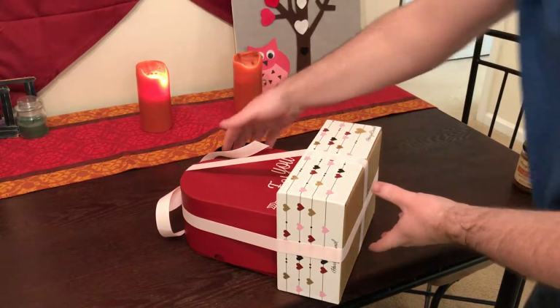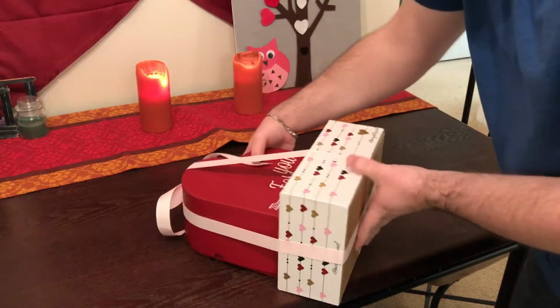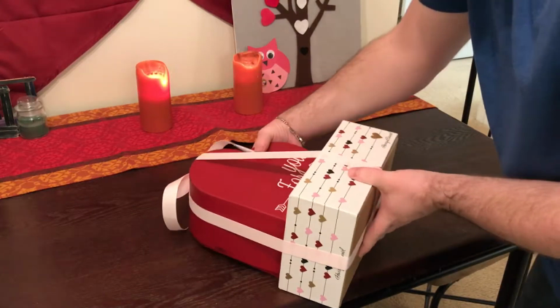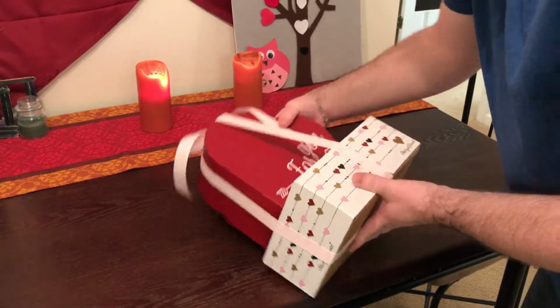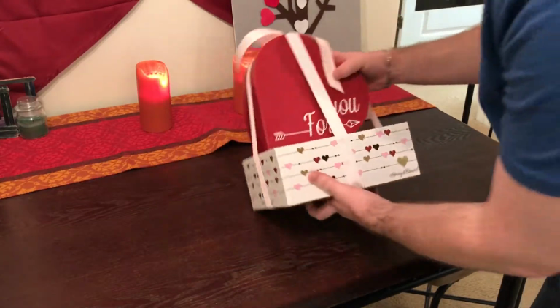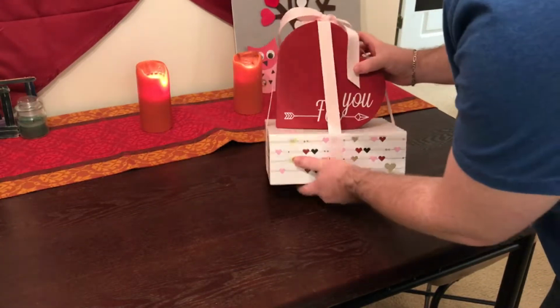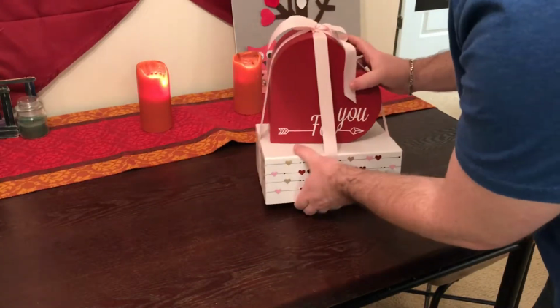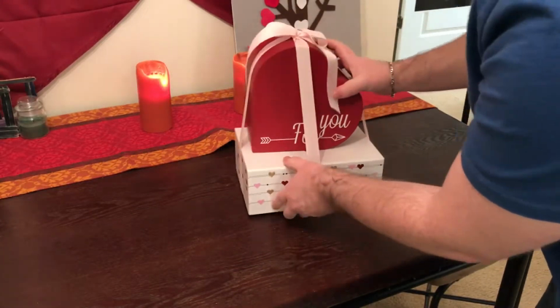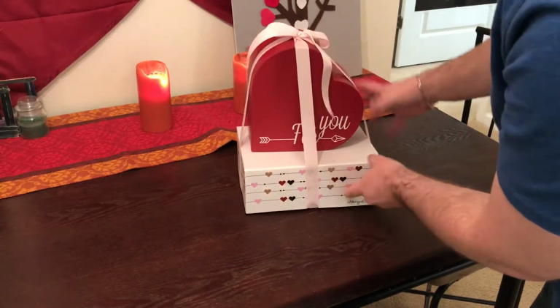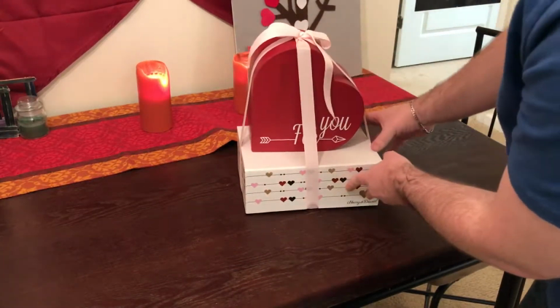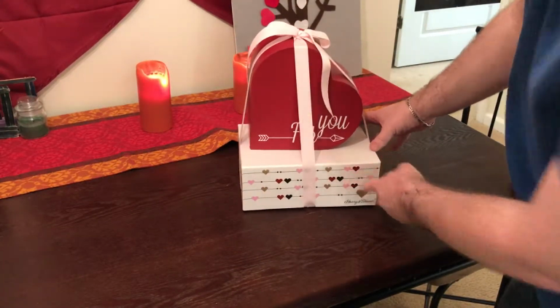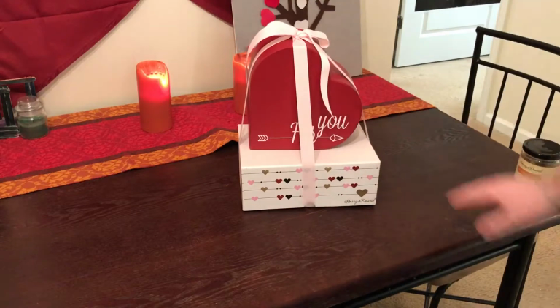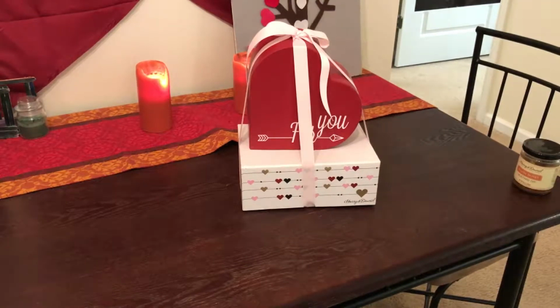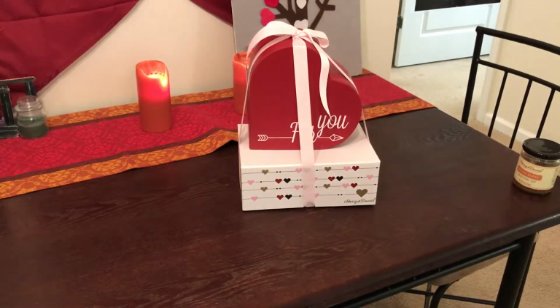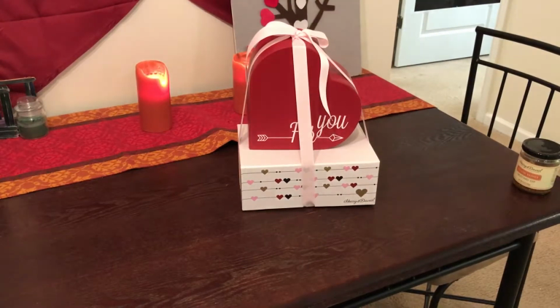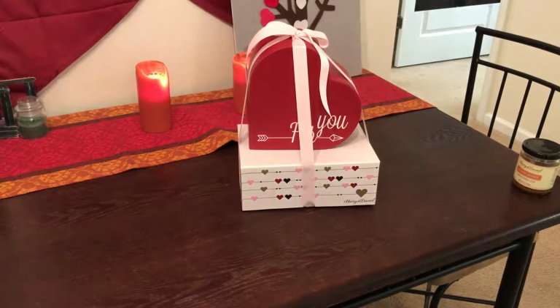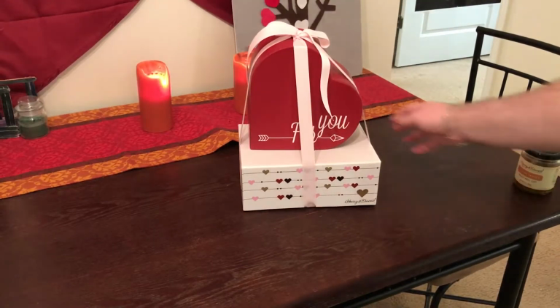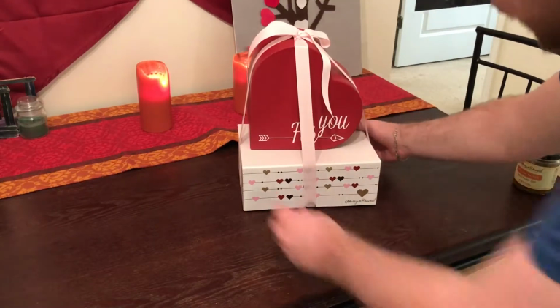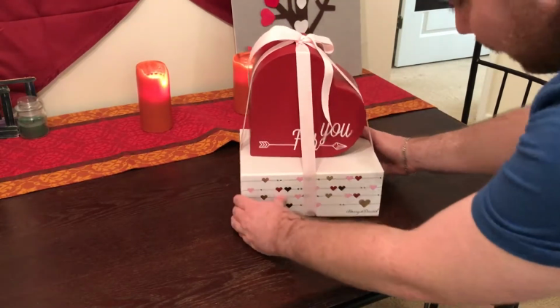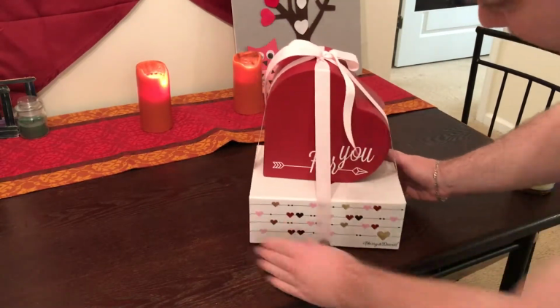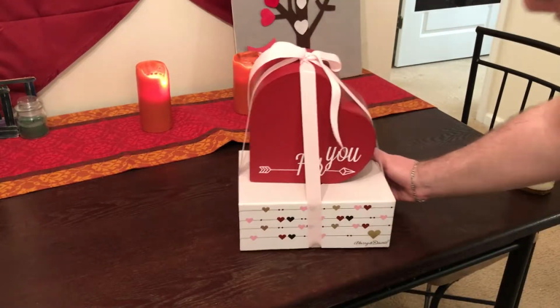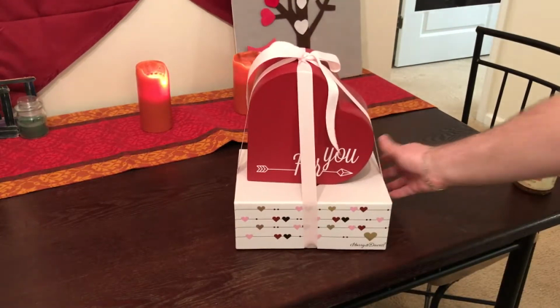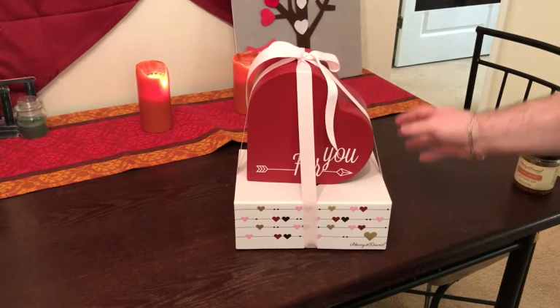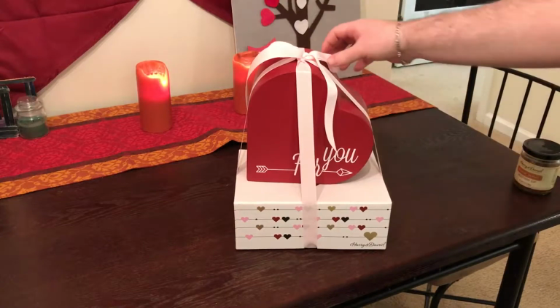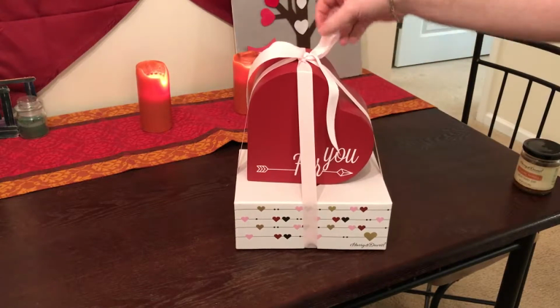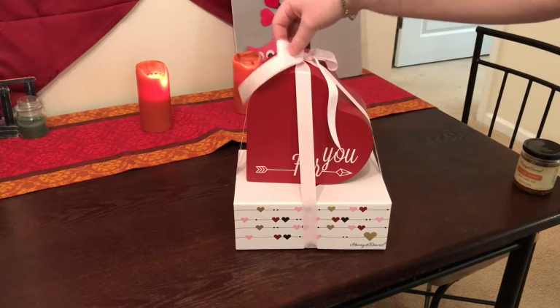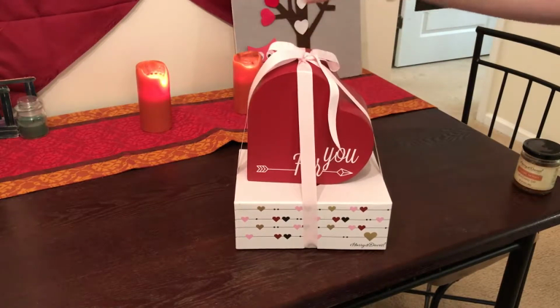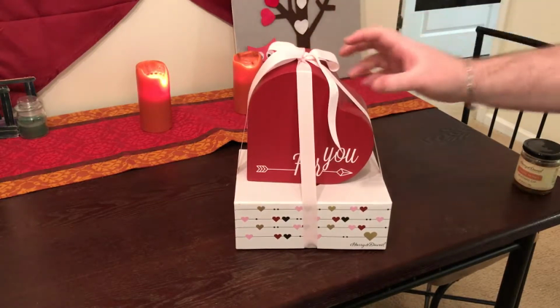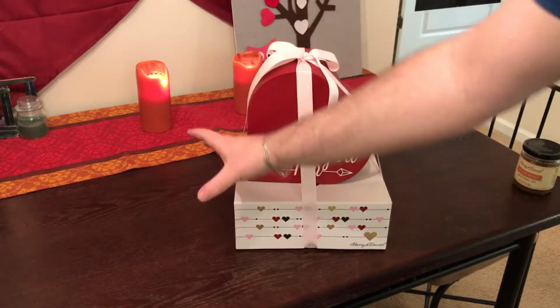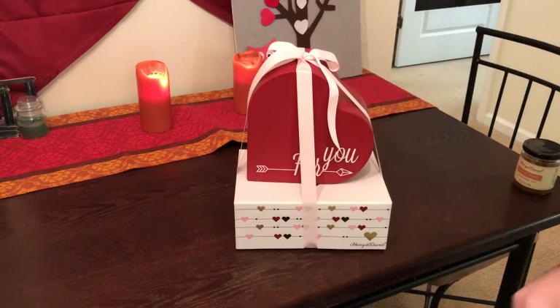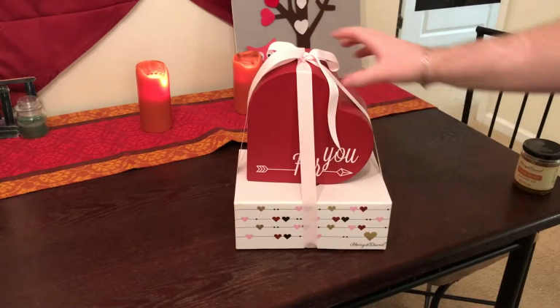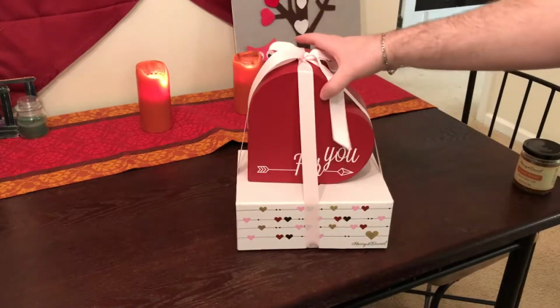So it's already put together — you just unbox it and it's already assembled. It looks really good. You know, if you buy your own flowers and put them on the side, it's perfect.